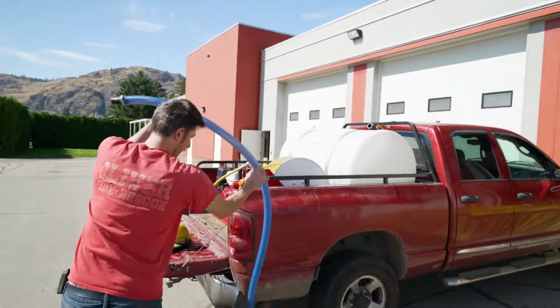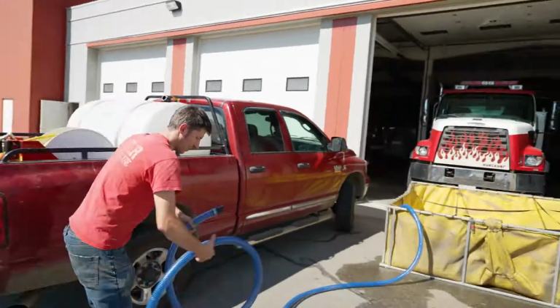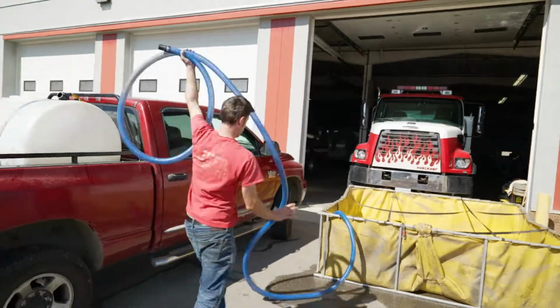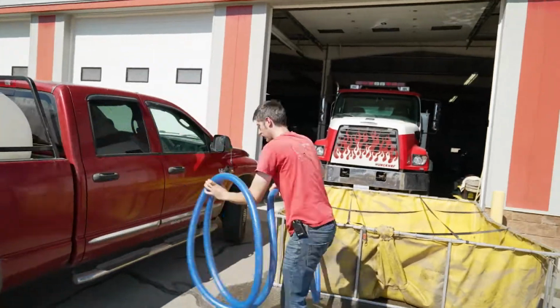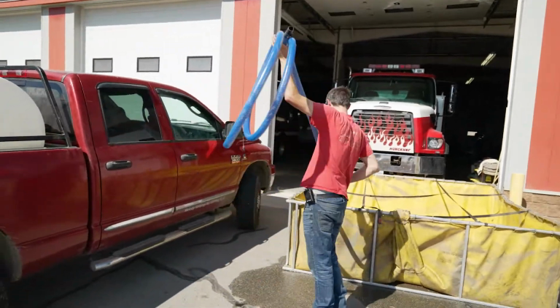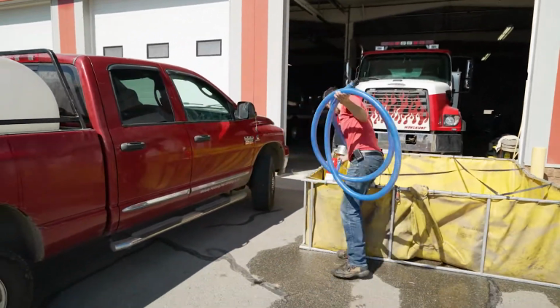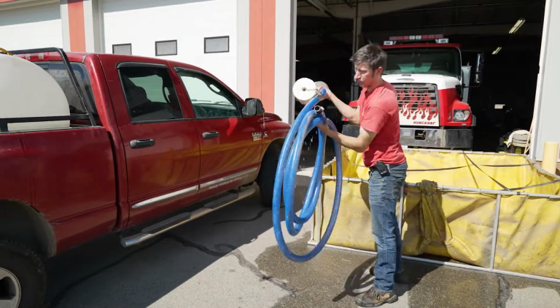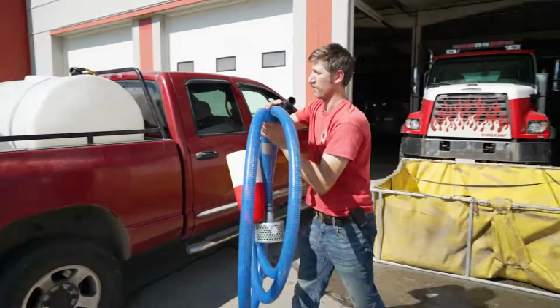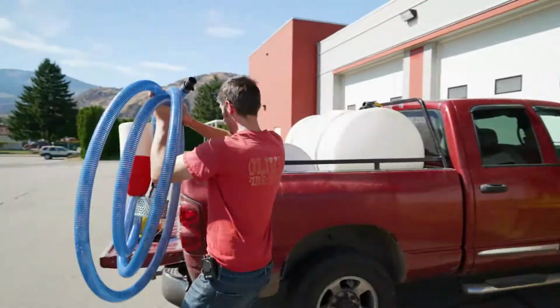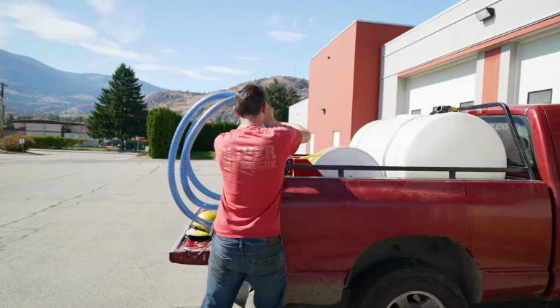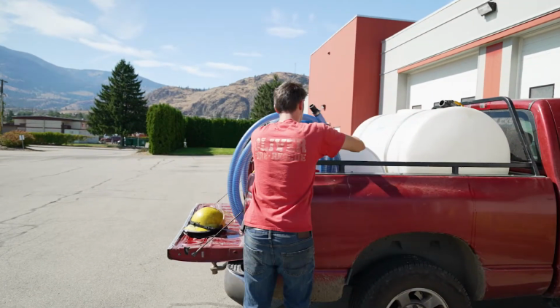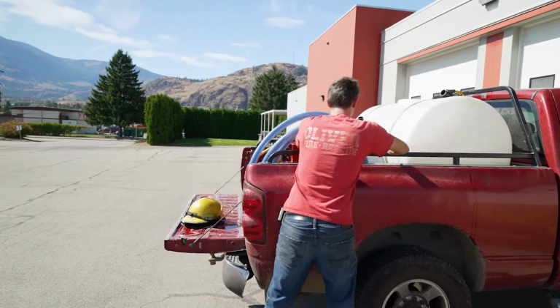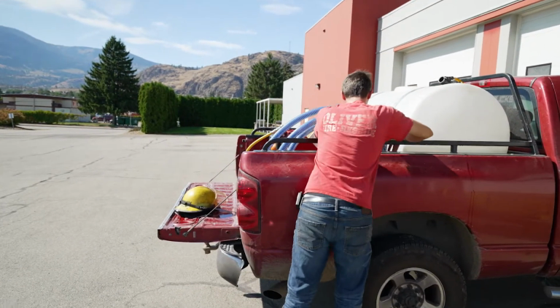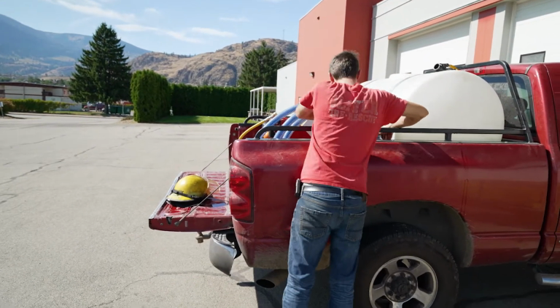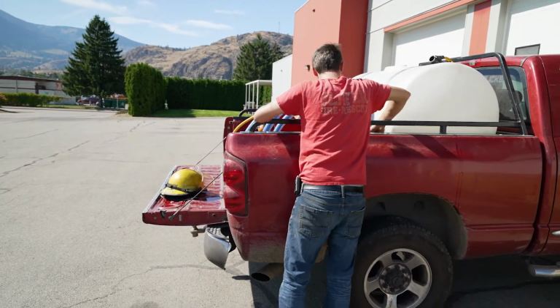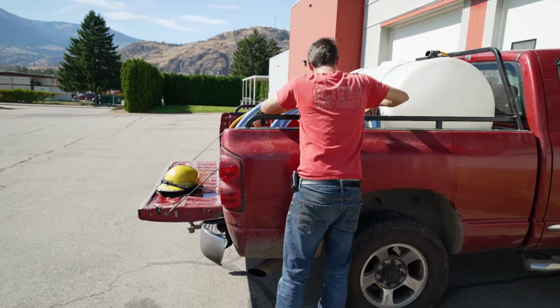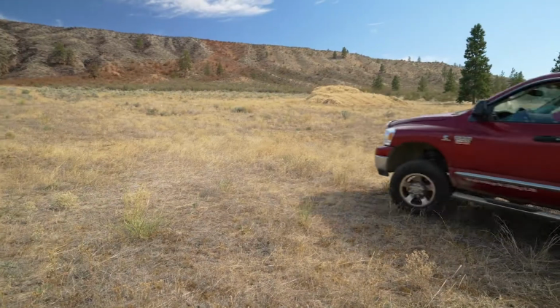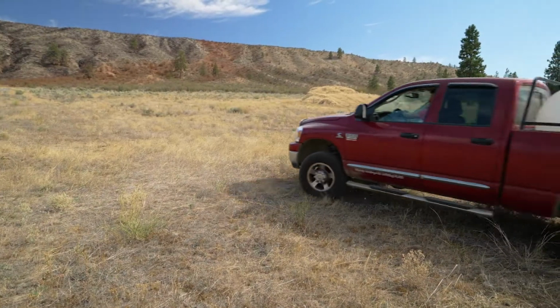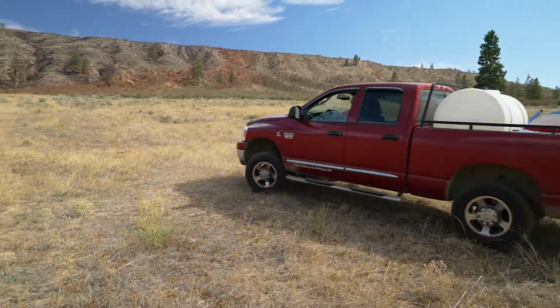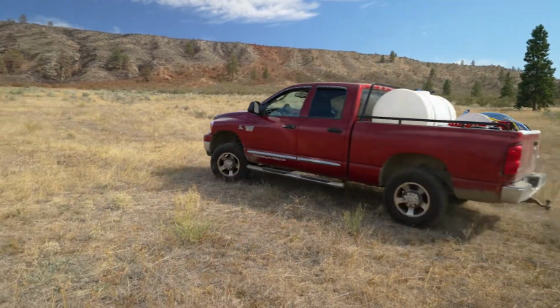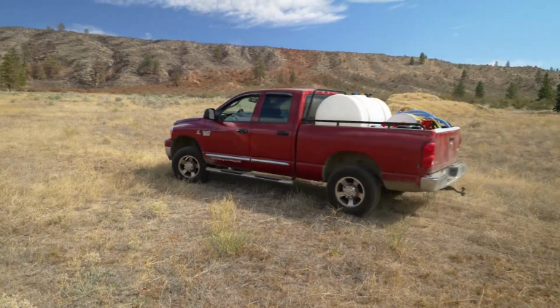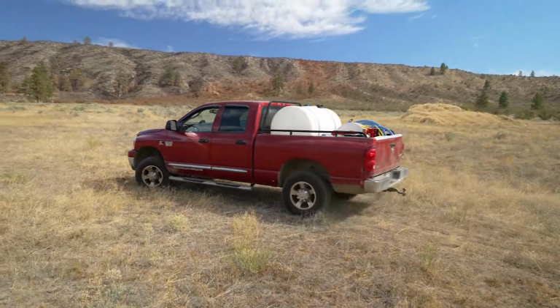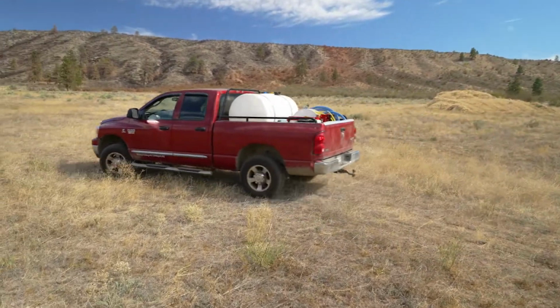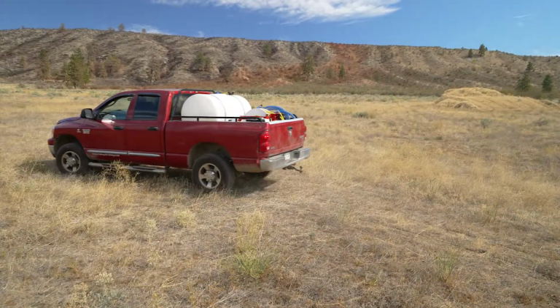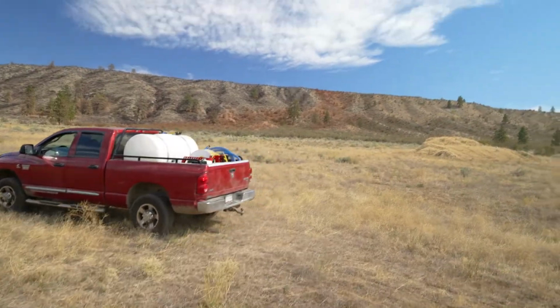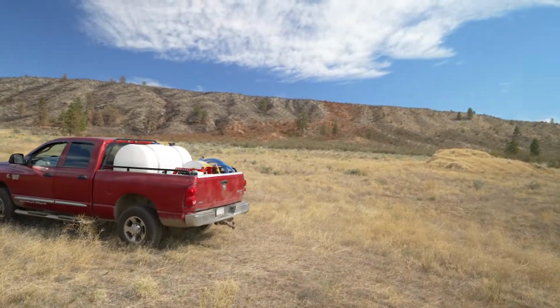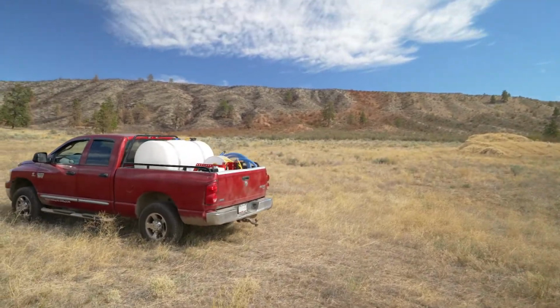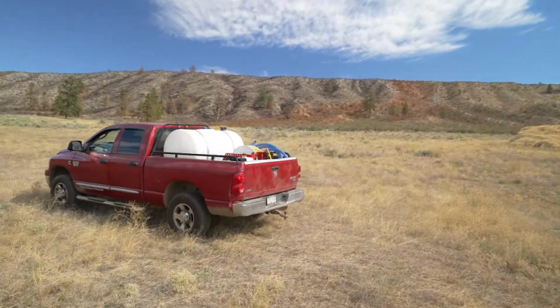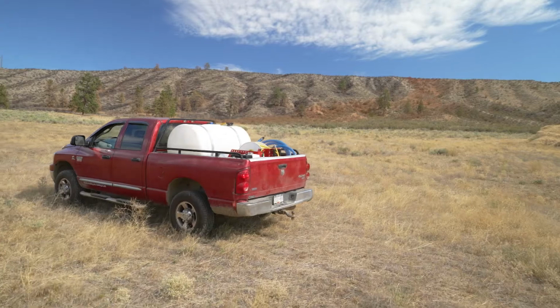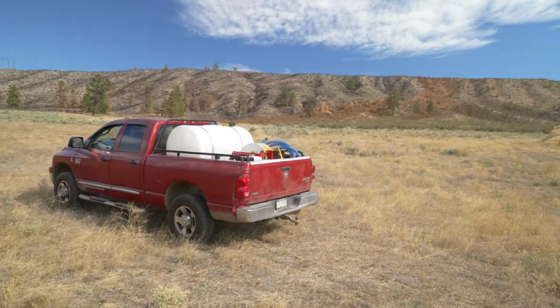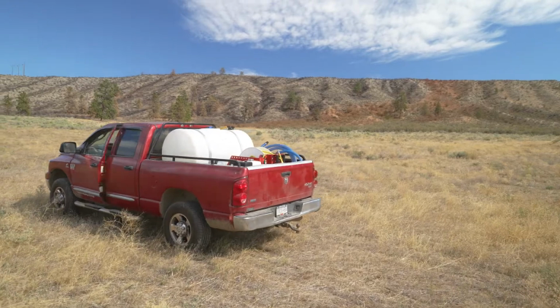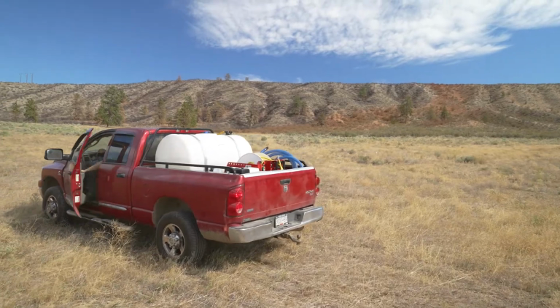We run this truck out because it can get out to where the fire is, into the really tight spots the heavy equipment can't reach, and we get a guy on it right away. They're making an impact on this fire before it becomes a major issue.